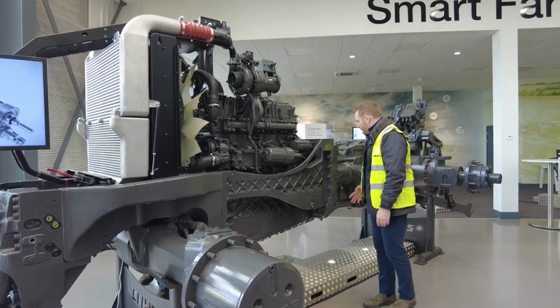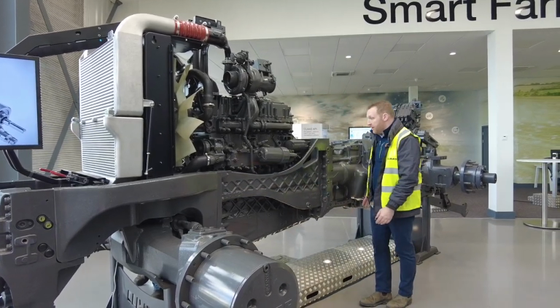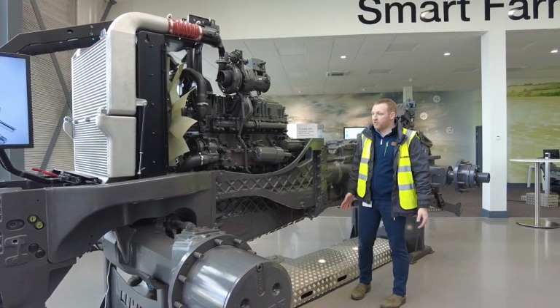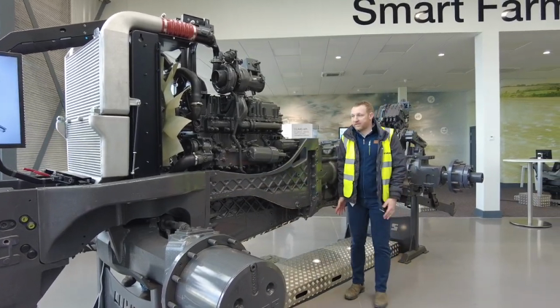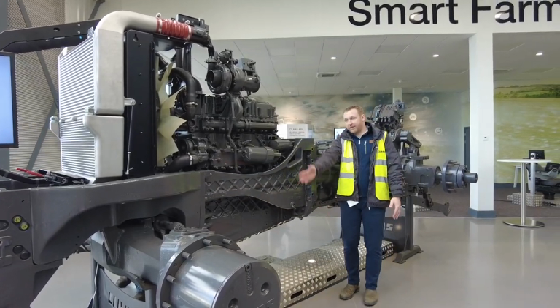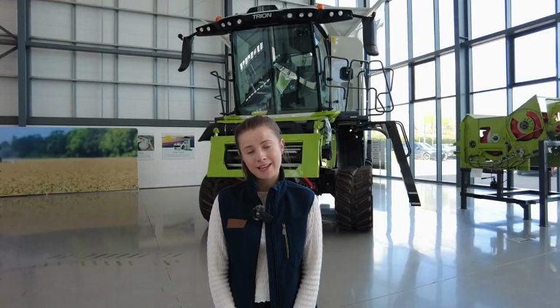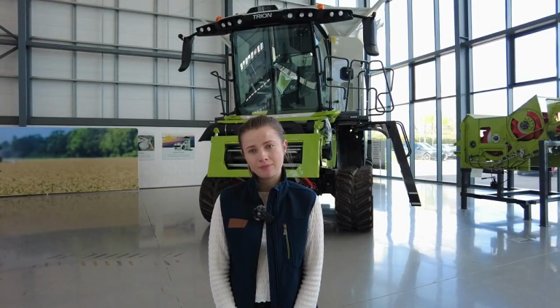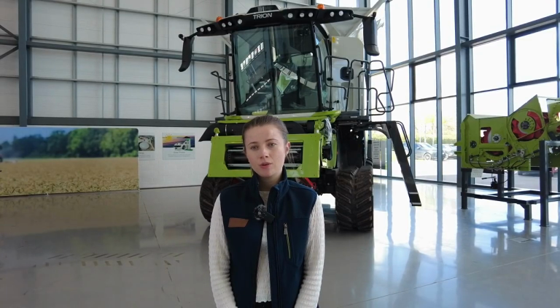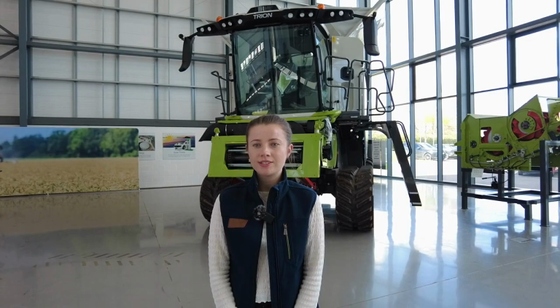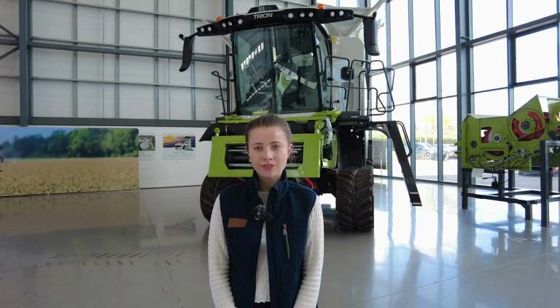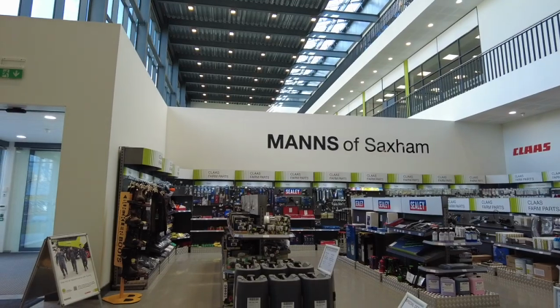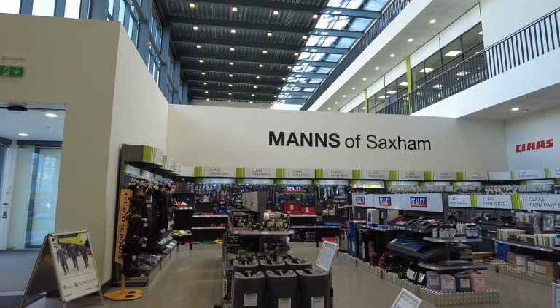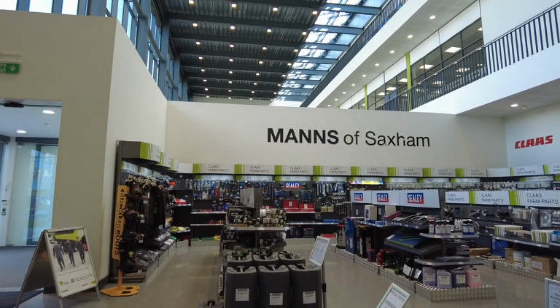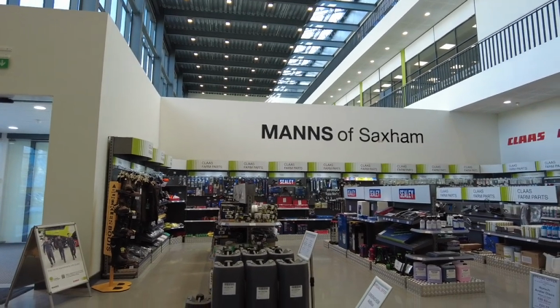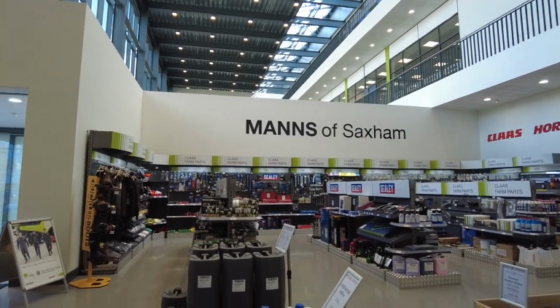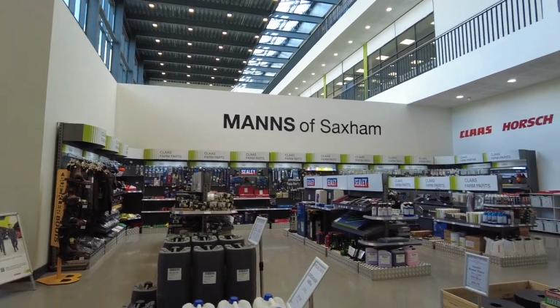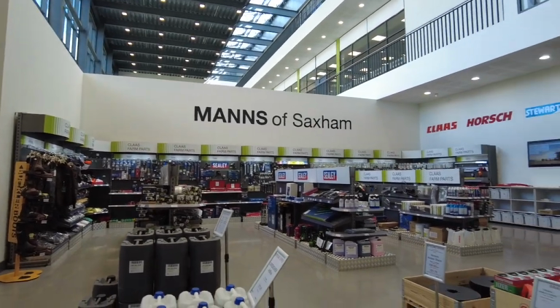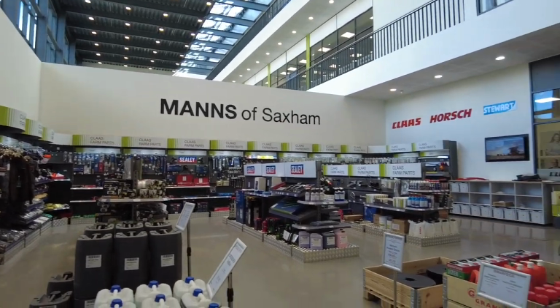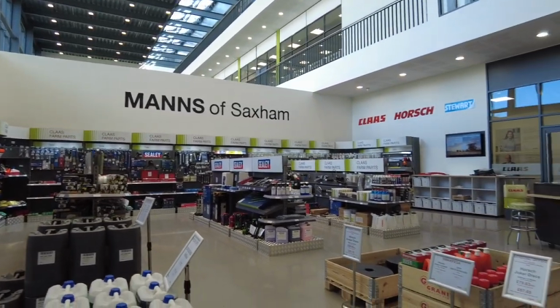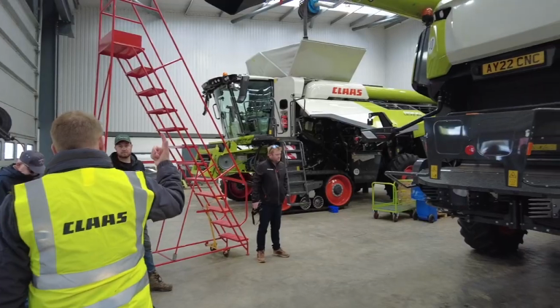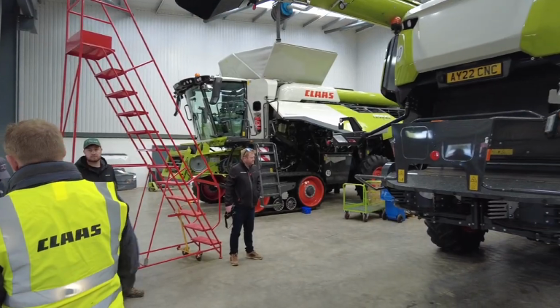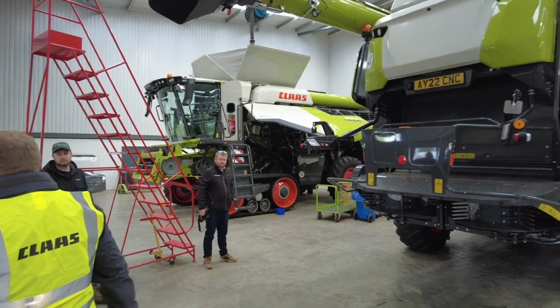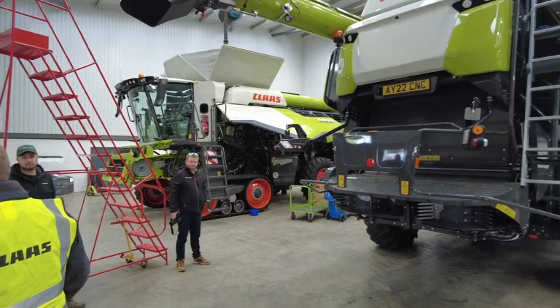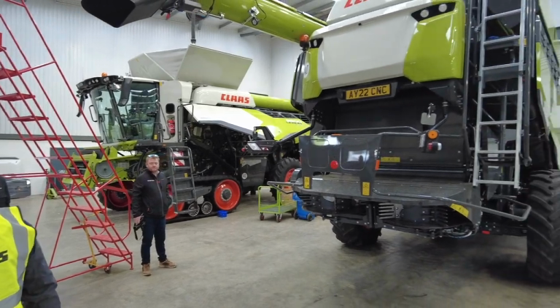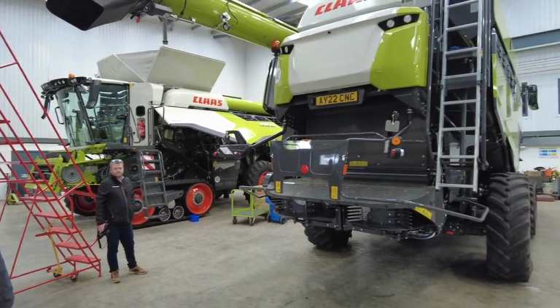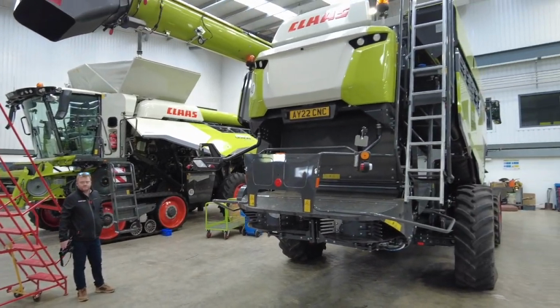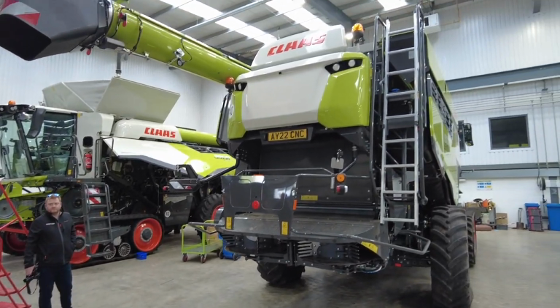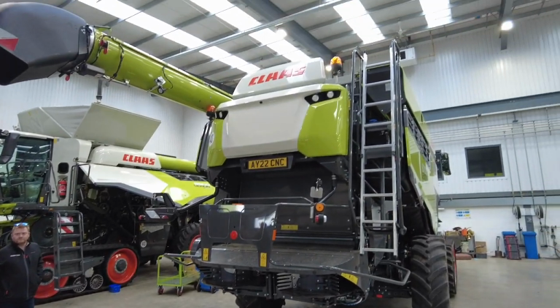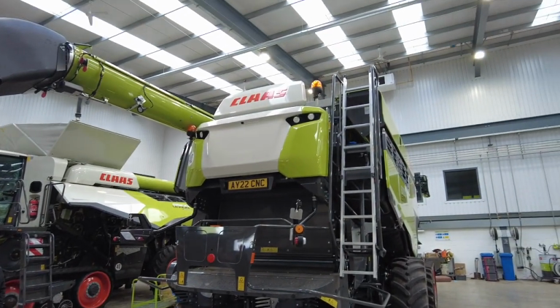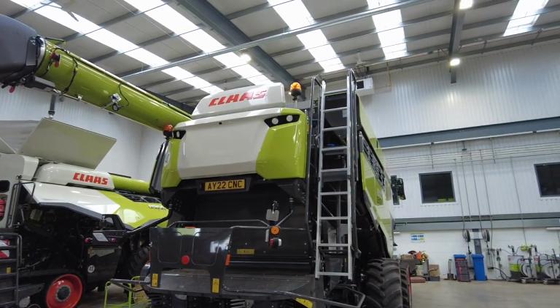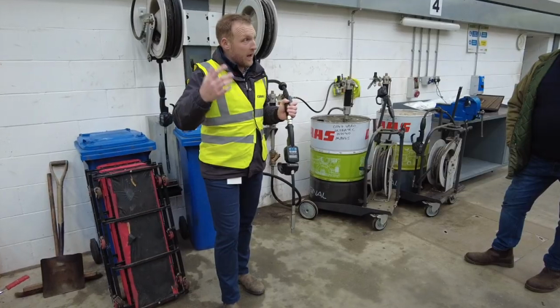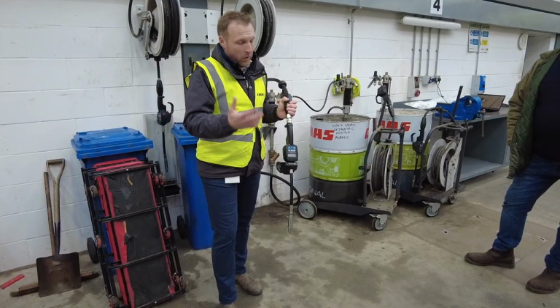Also on site we have Manse of Saxon, which is a state-of-the-art dealership with now eight working bays in their service workshop, a five-ton gantry crane, and a much nicer, brighter working environment.